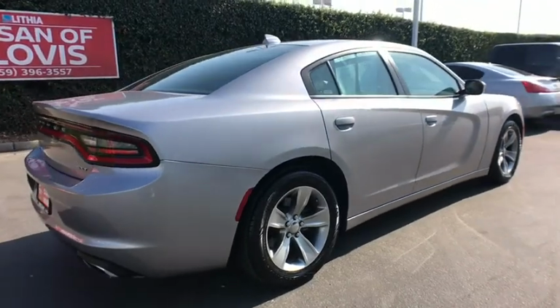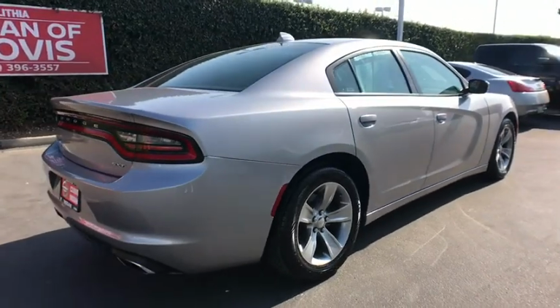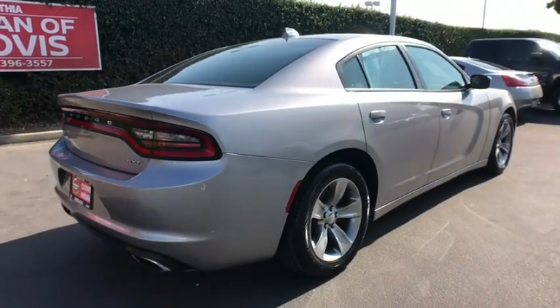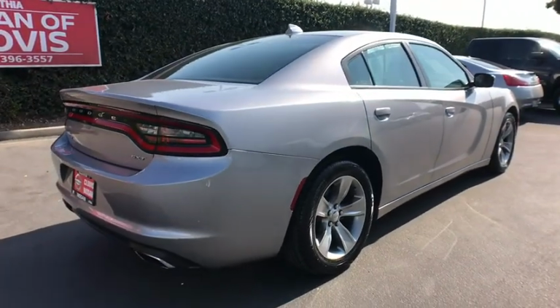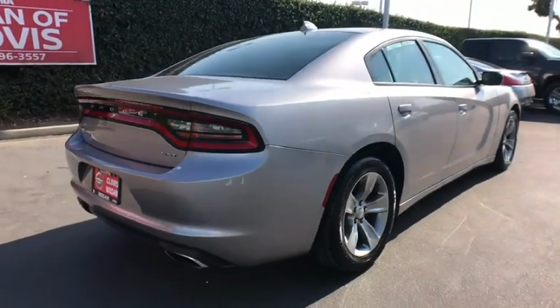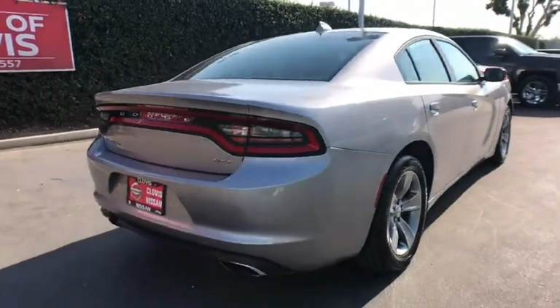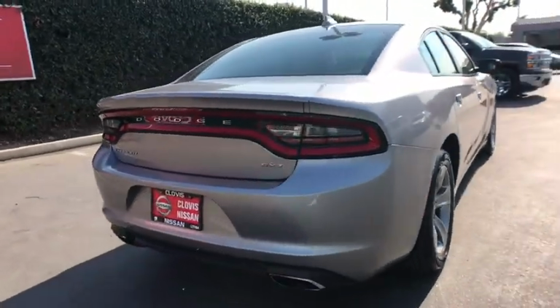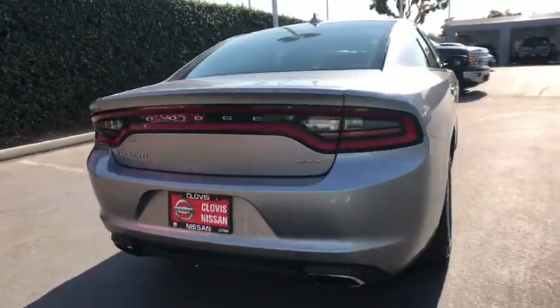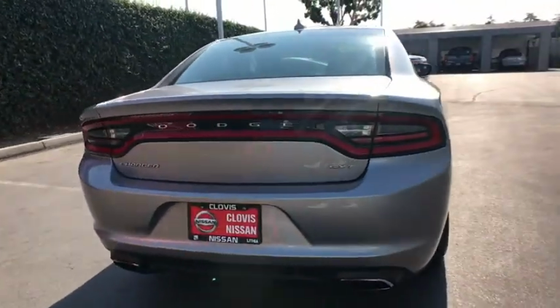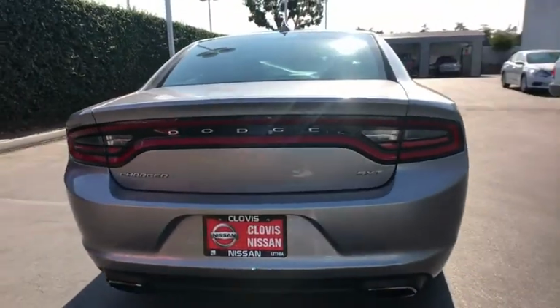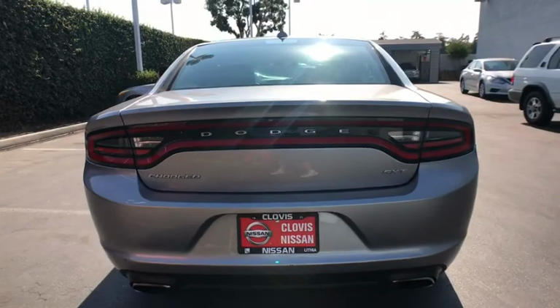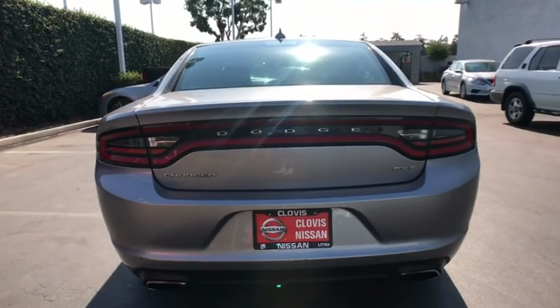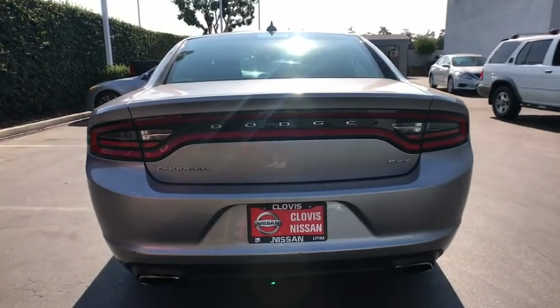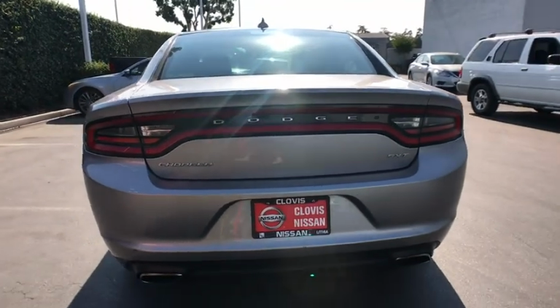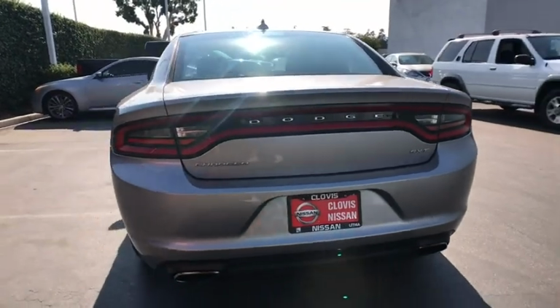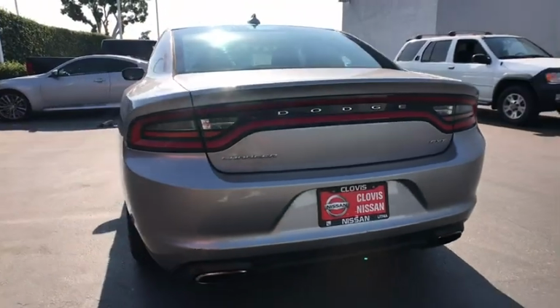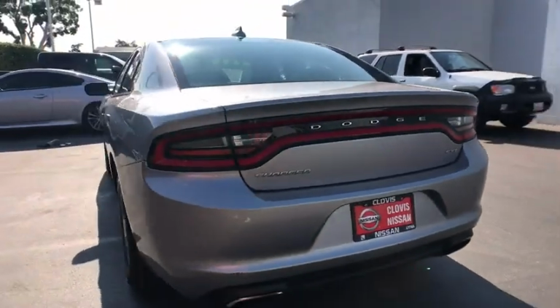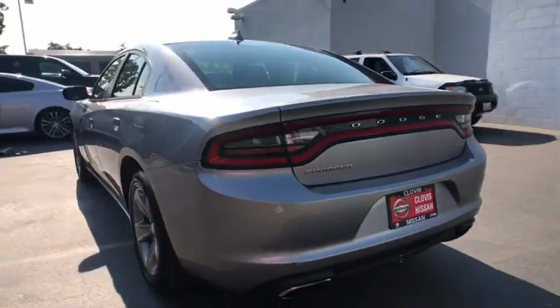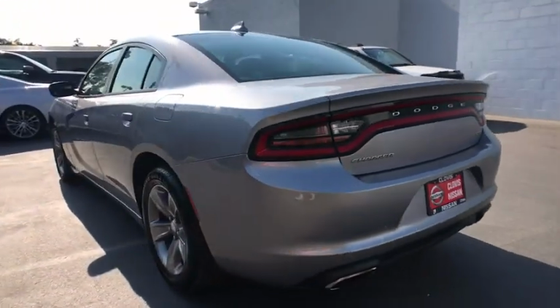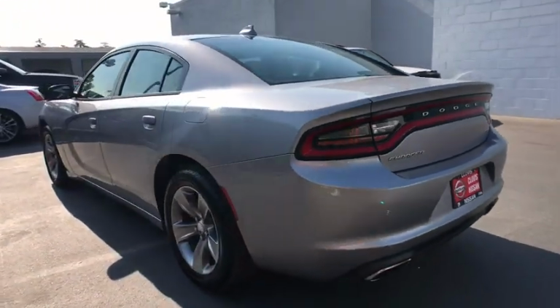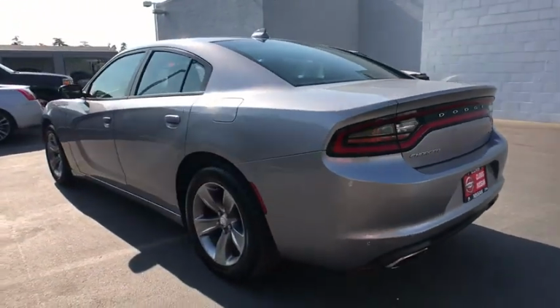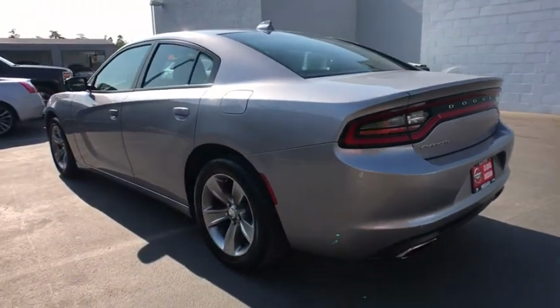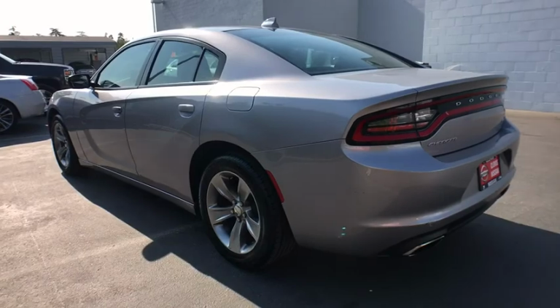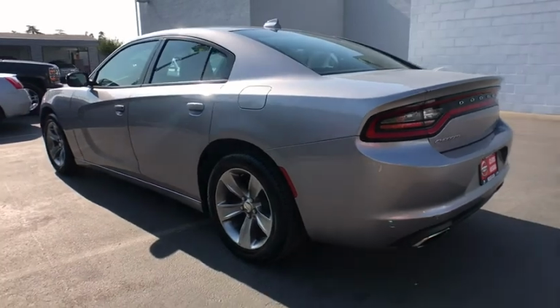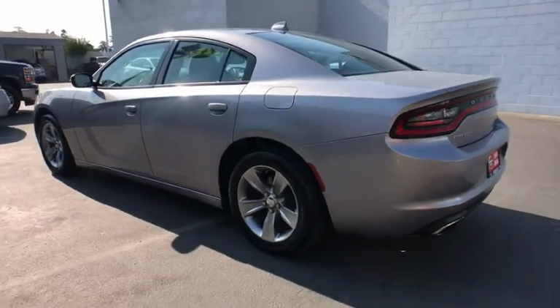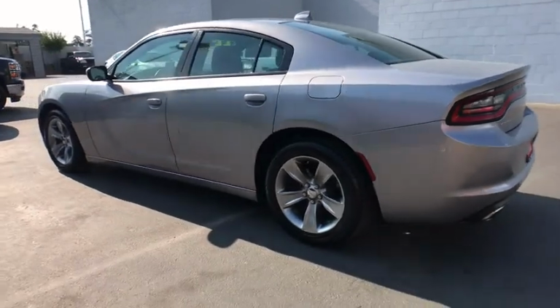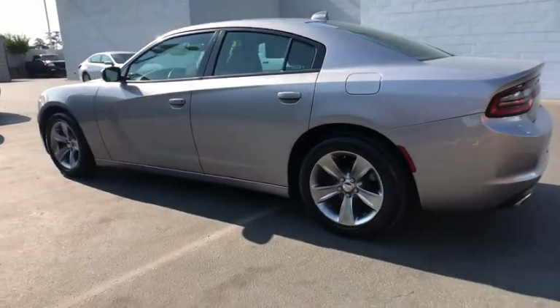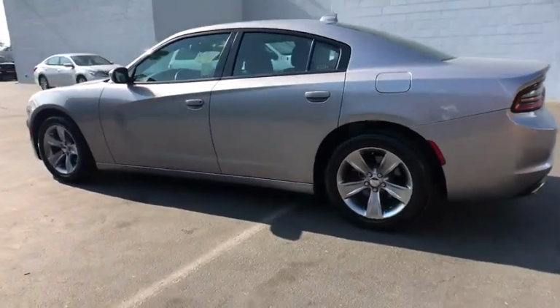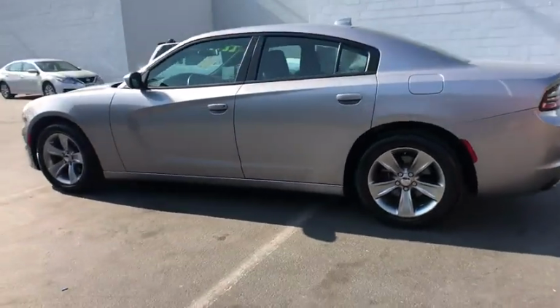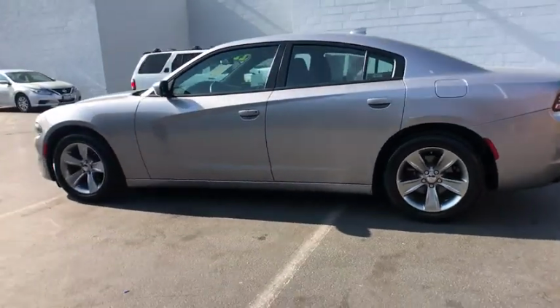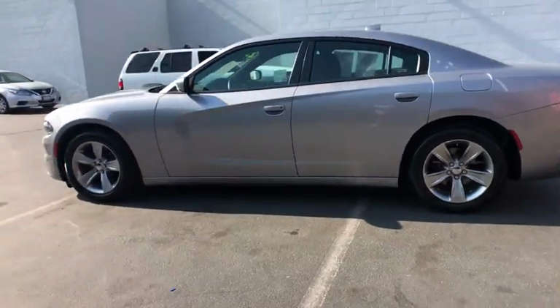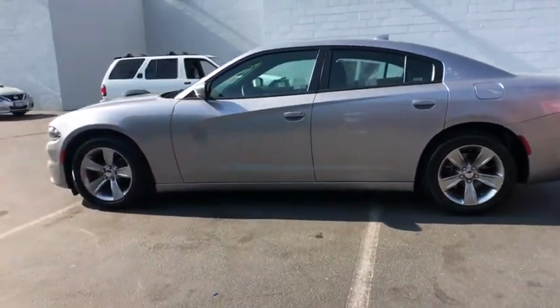Peace of mind comes standard with Charger's 5-star government front and side impact crash test rating. This vehicle has less than 45,000 miles. Take this vehicle for a spin and see why so many shoppers are now proud owners.